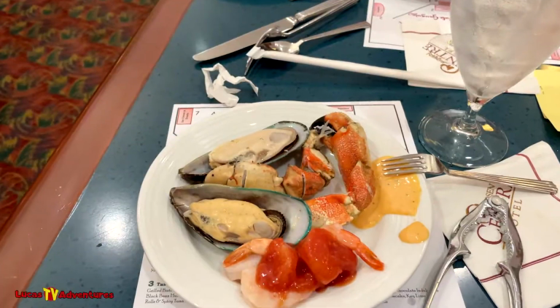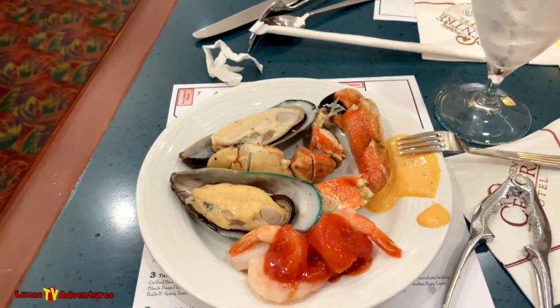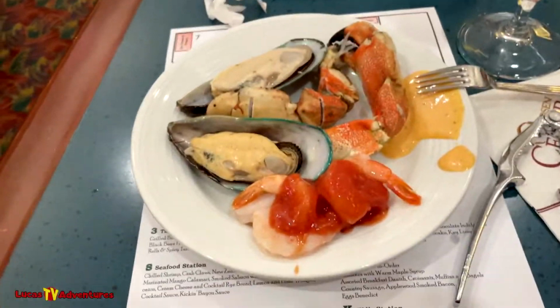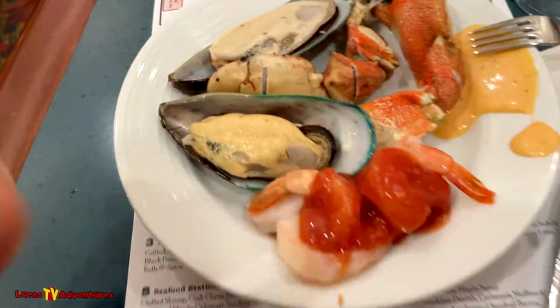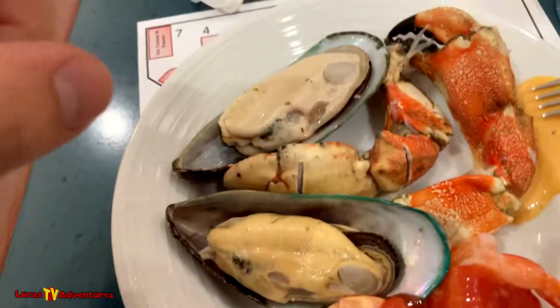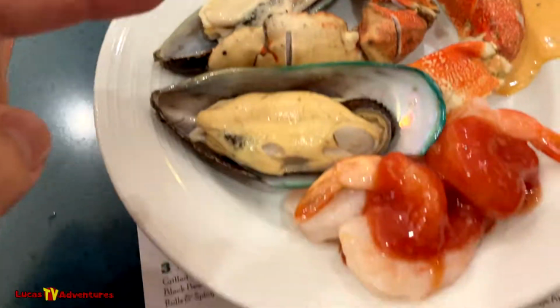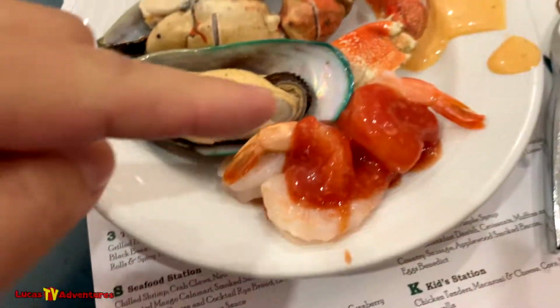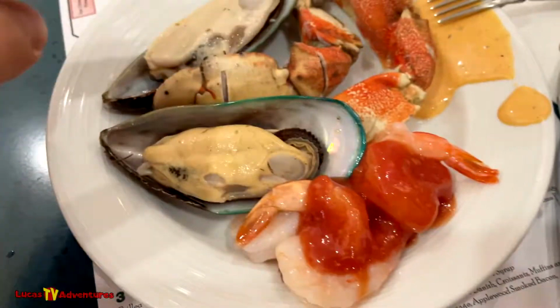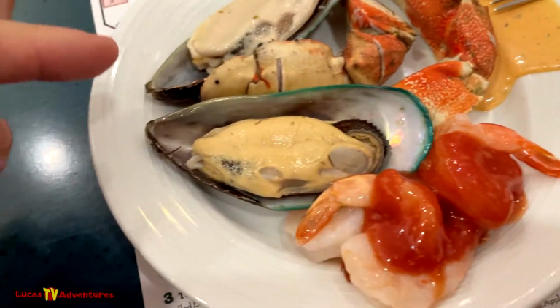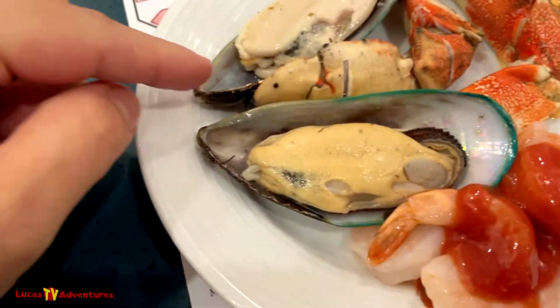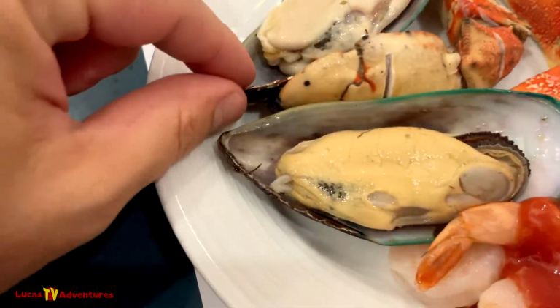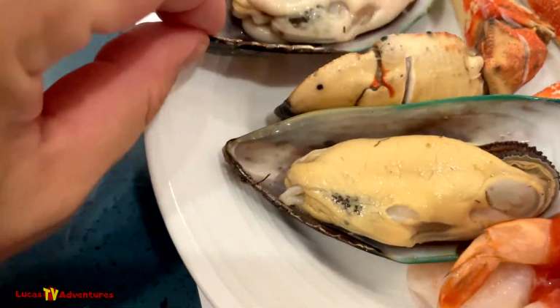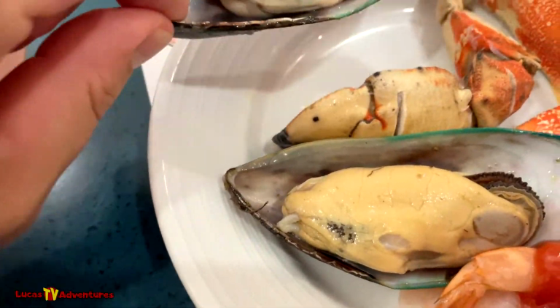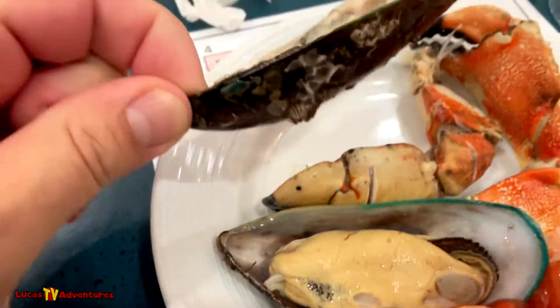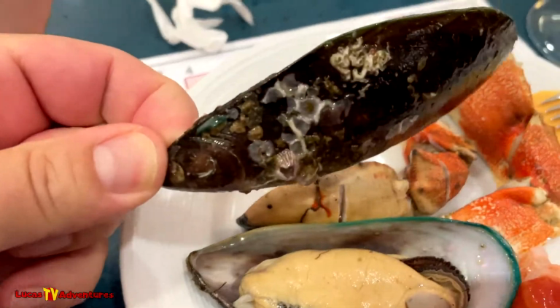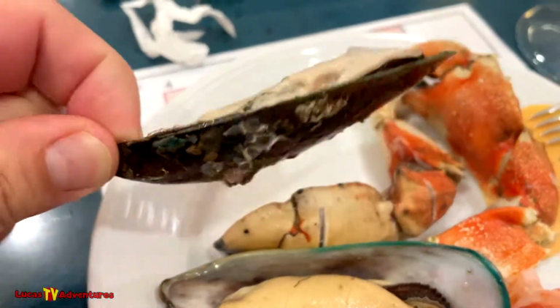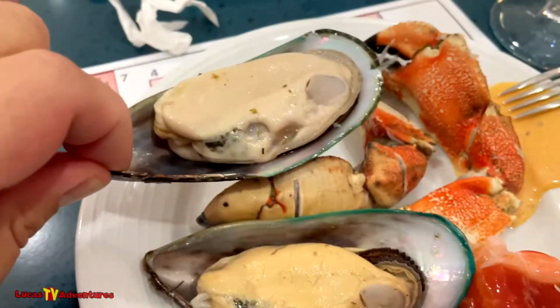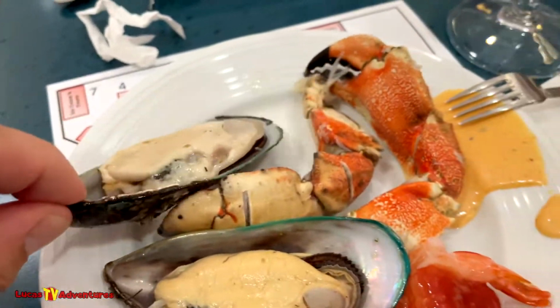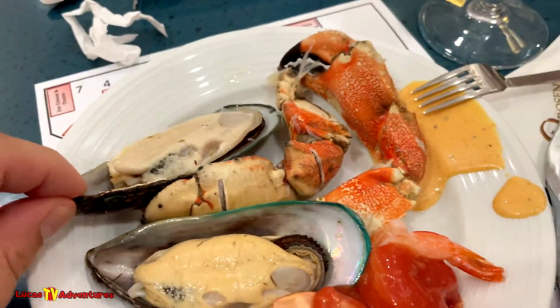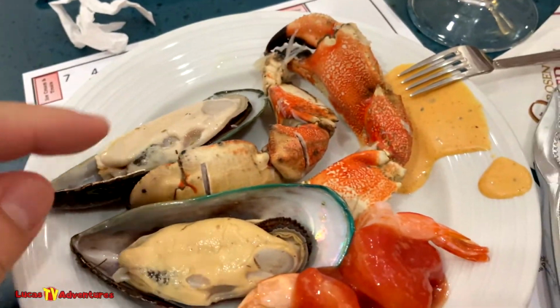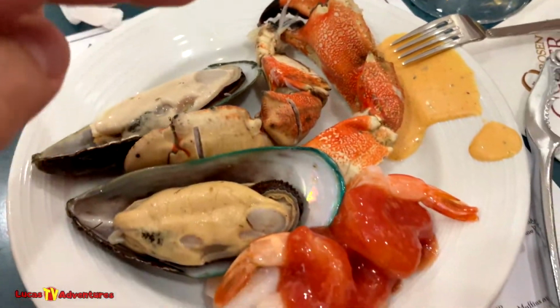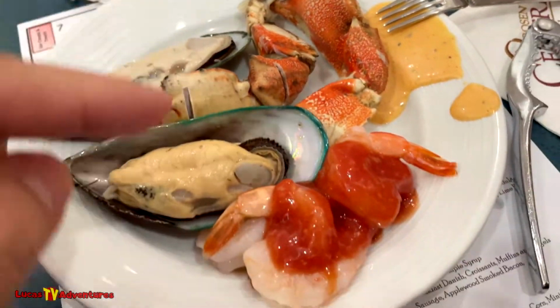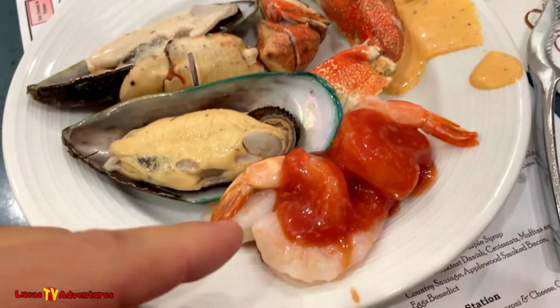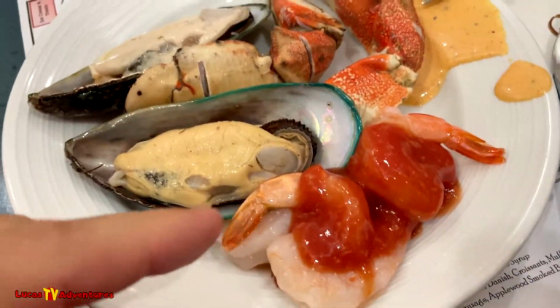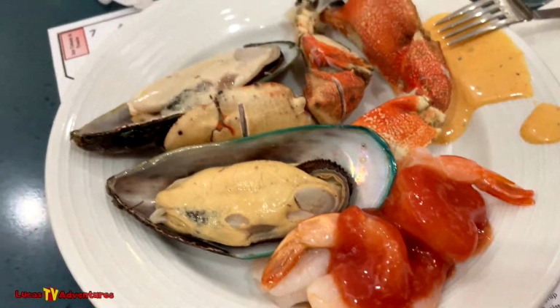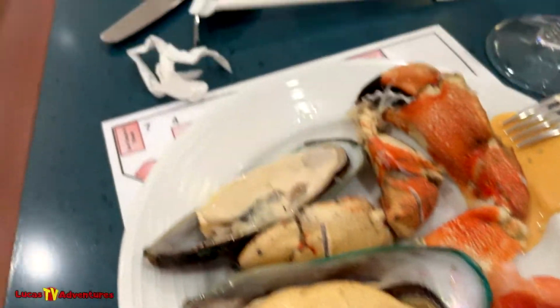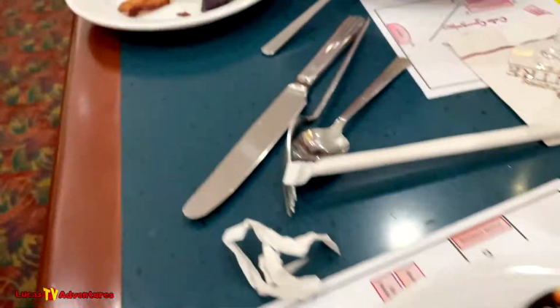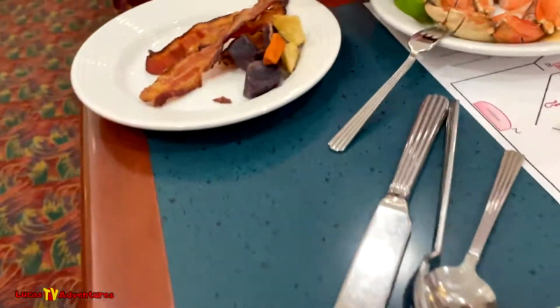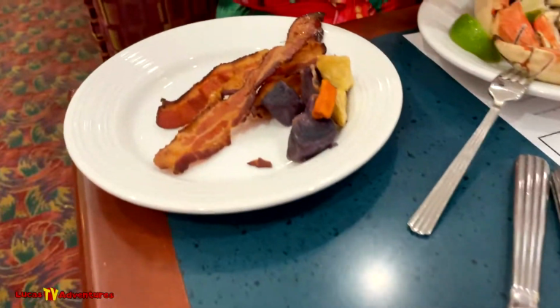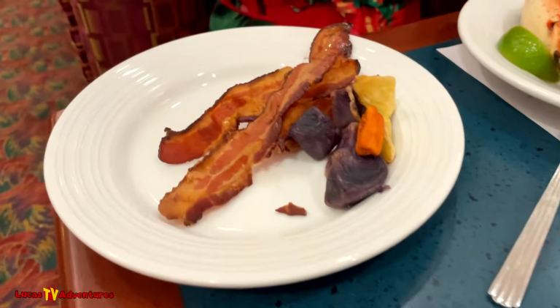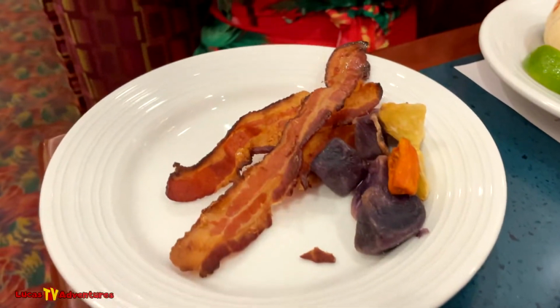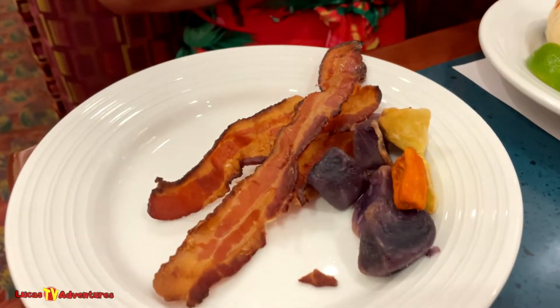Here's our first round. I just stuck with the seafood. These are some big mussels, I'll tell you that. Crab claws, got some shrimp. You also have all-you-can-eat bacon — looks like some cooked up. Brent, you got the kids' meal? And I had meatballs.